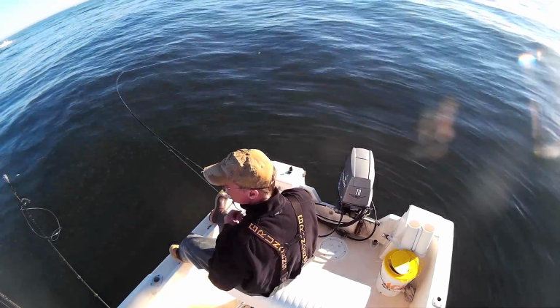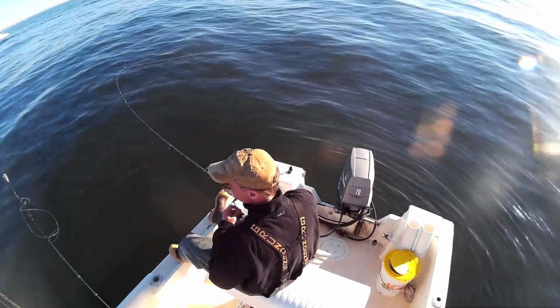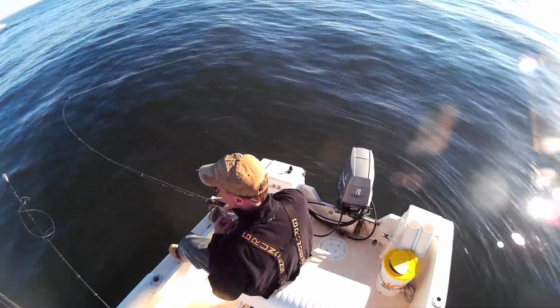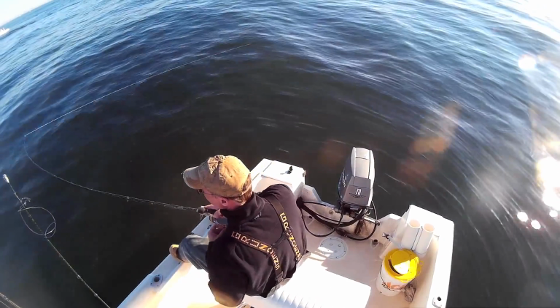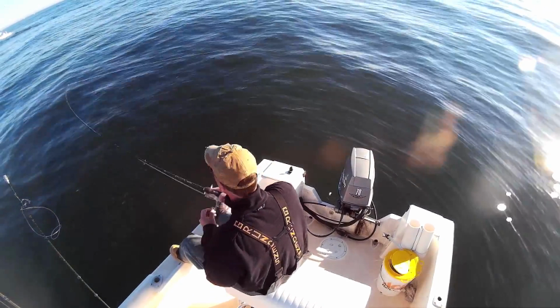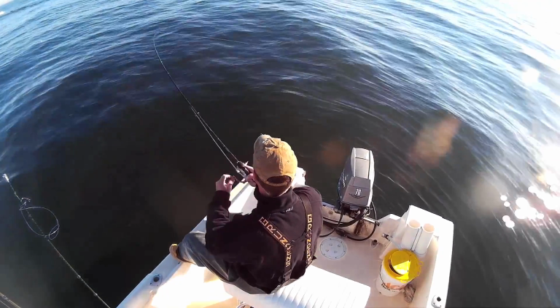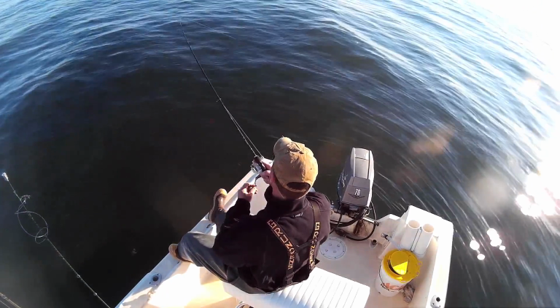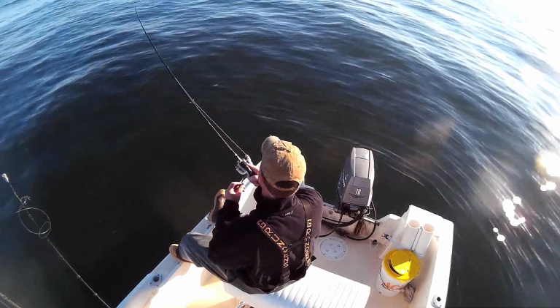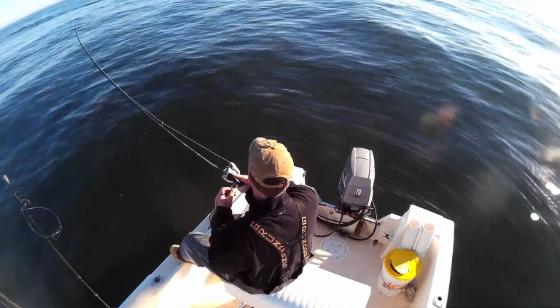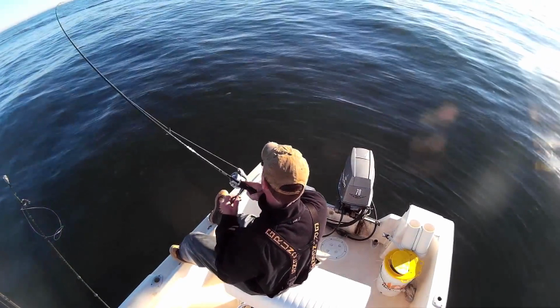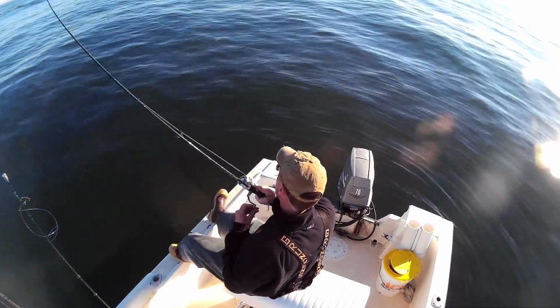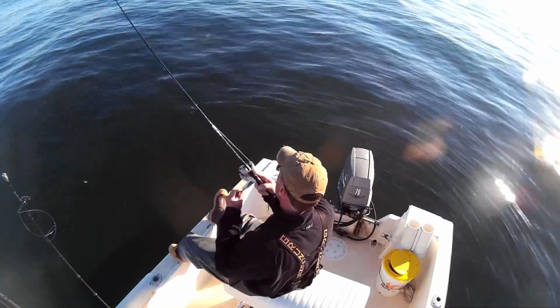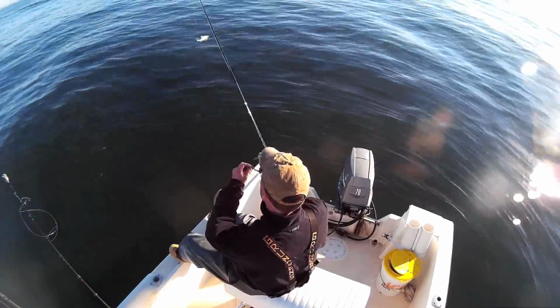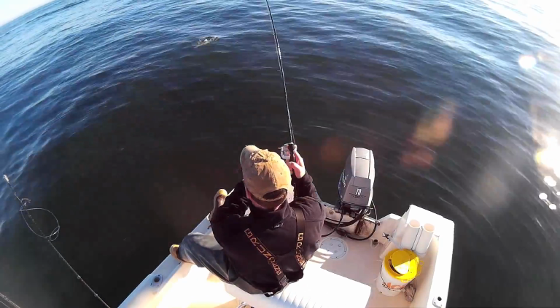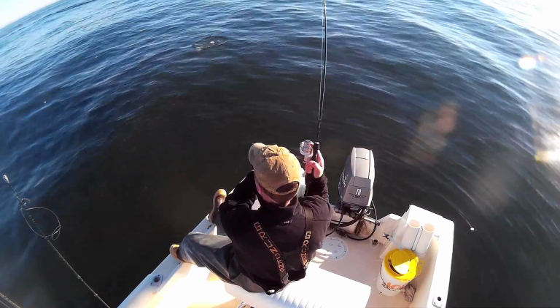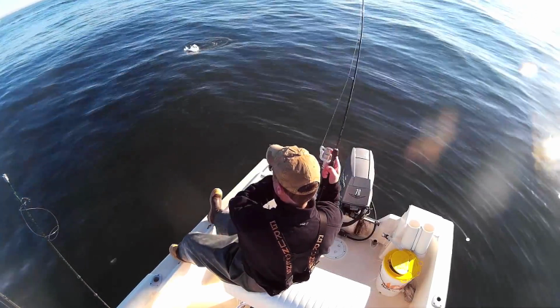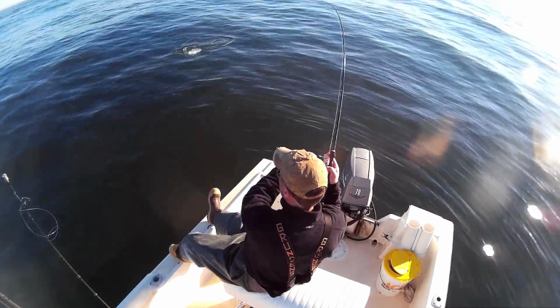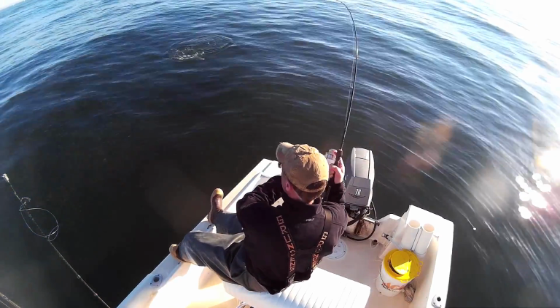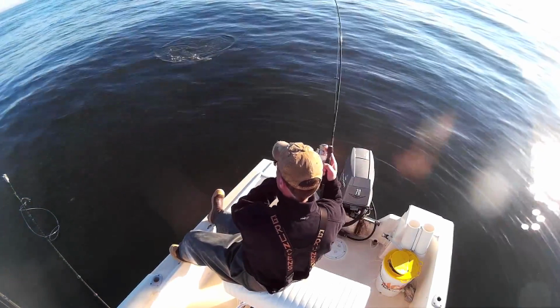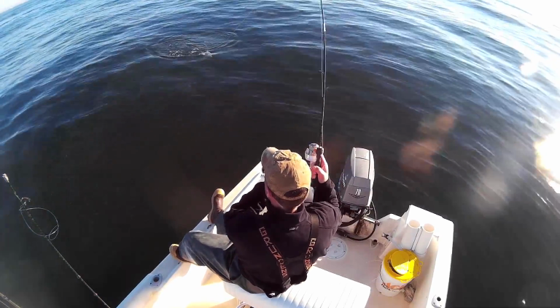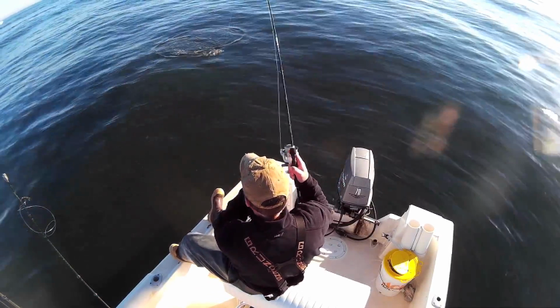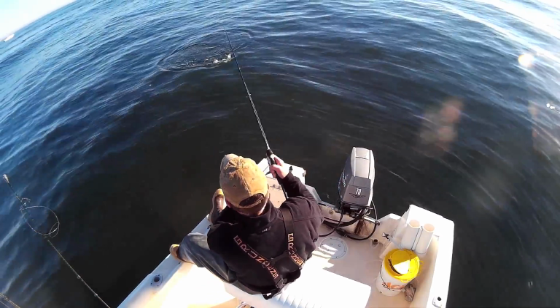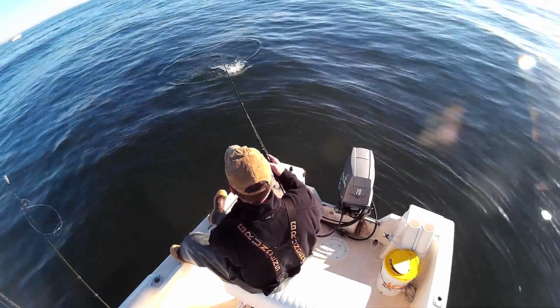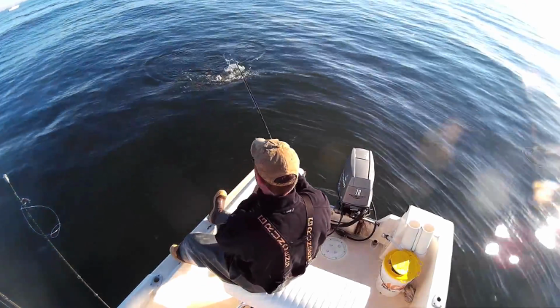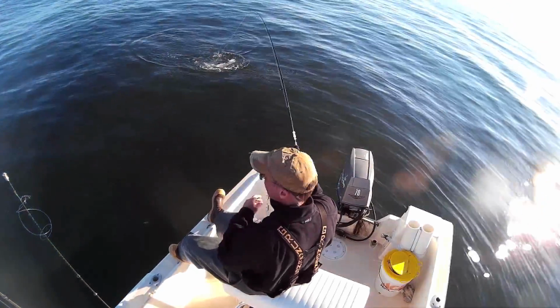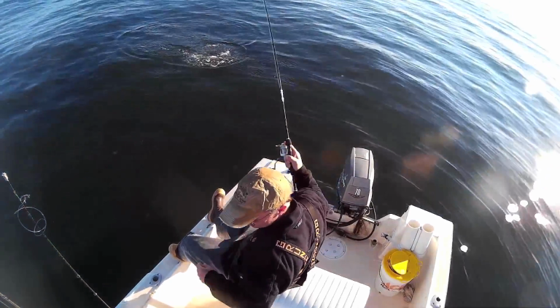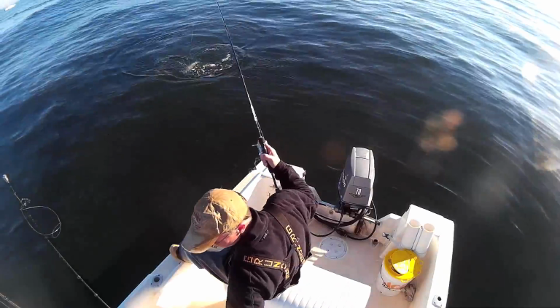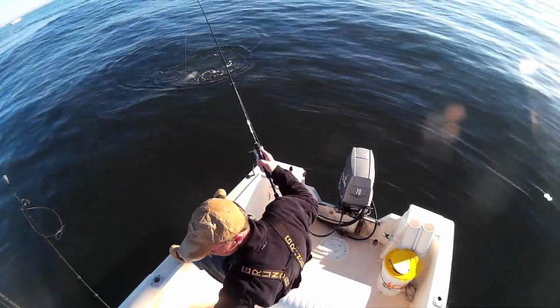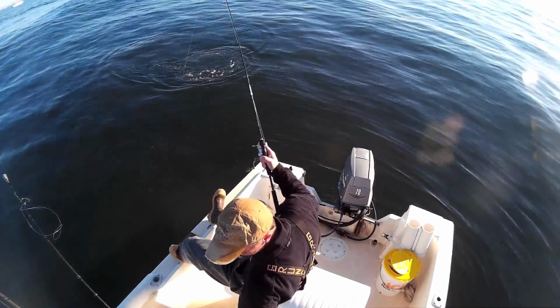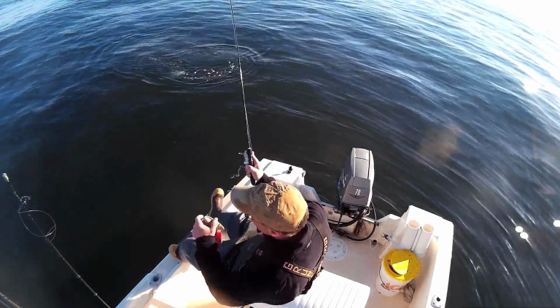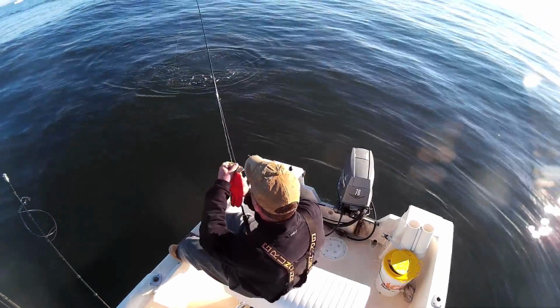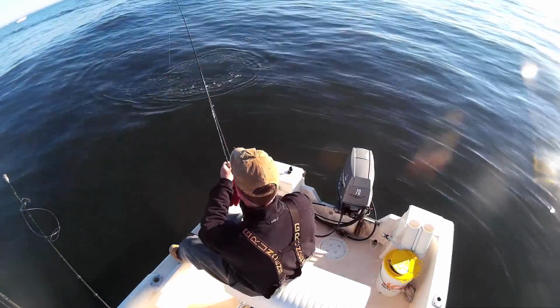And this big fleet of boats out there — I only saw one fish caught. No one was really doing anything. I threw my whole tackle box at these things, and I only got one on a small rubber shad.